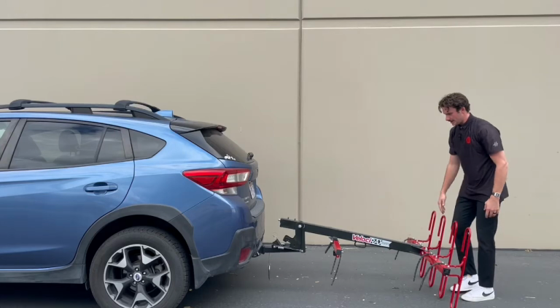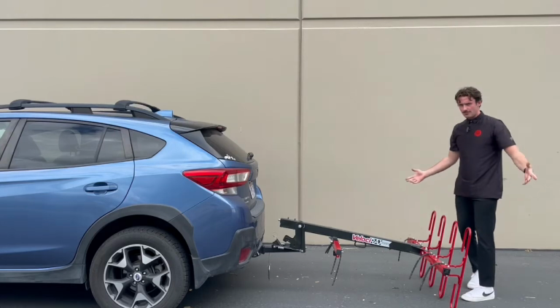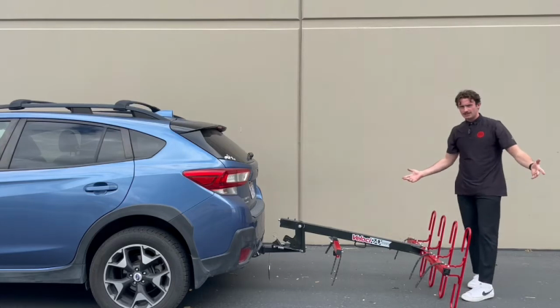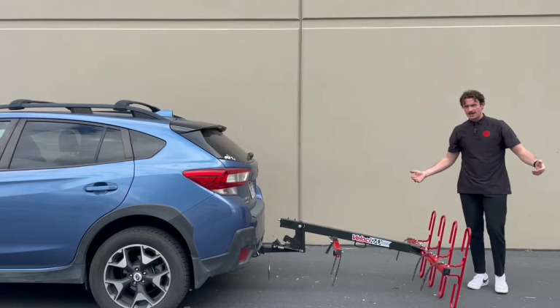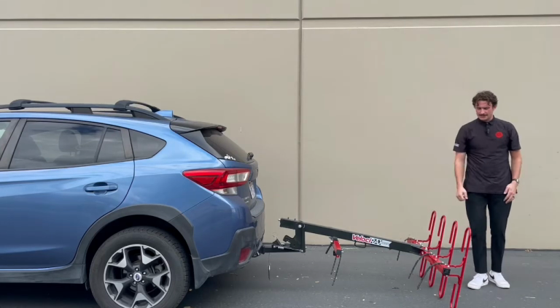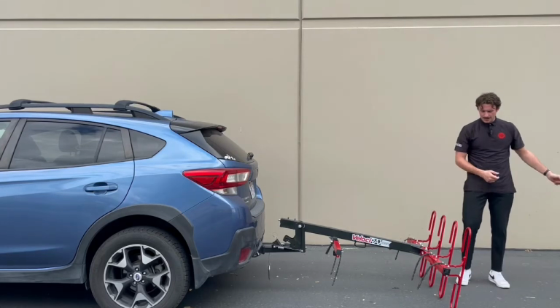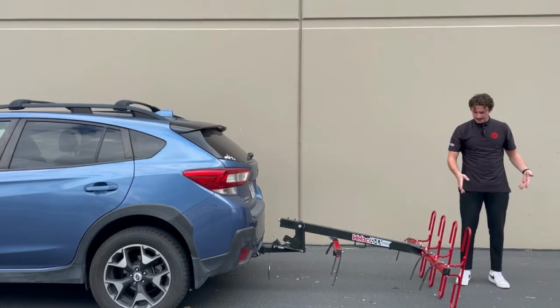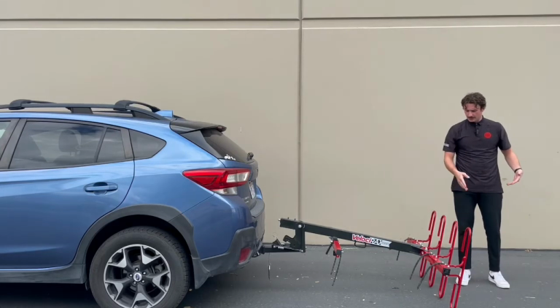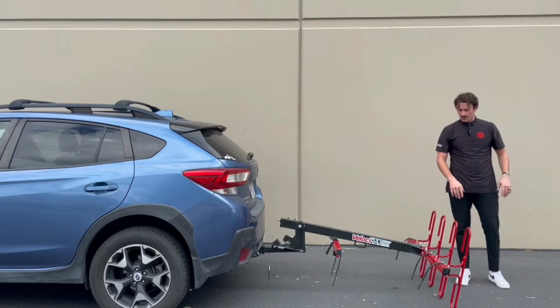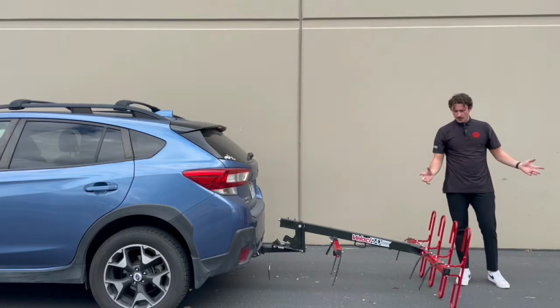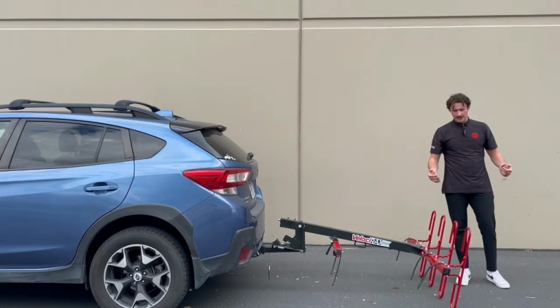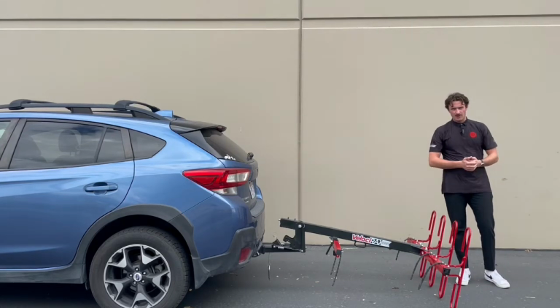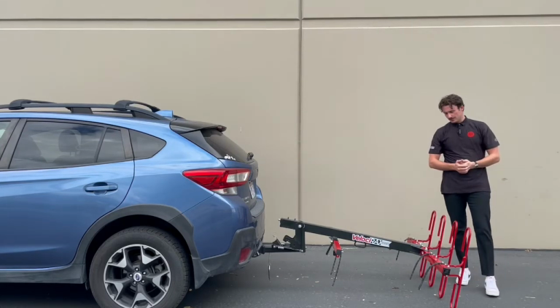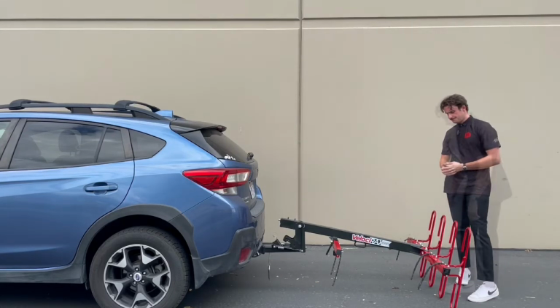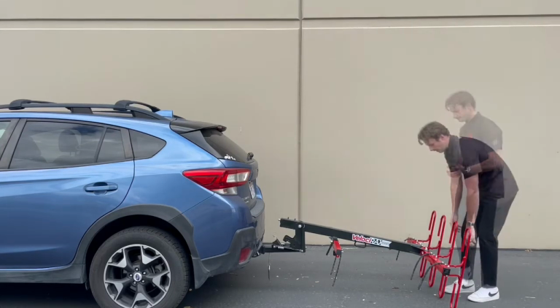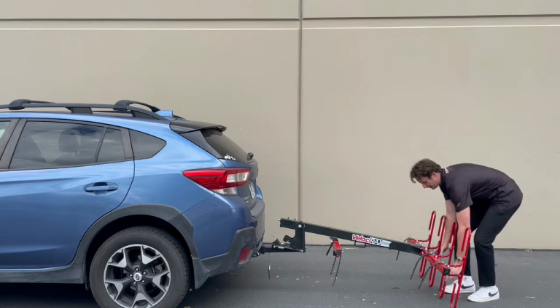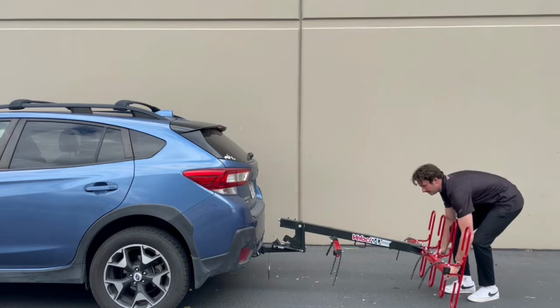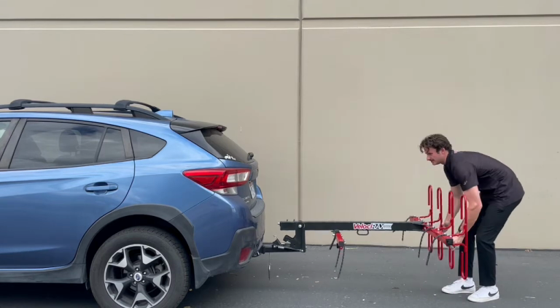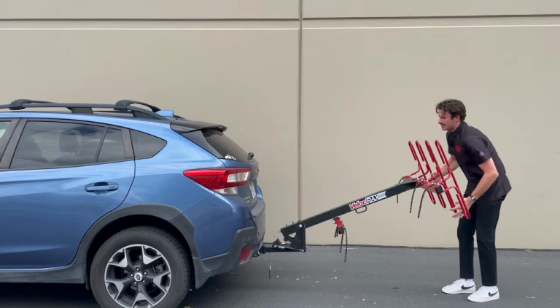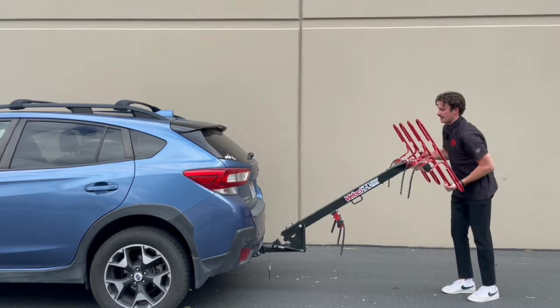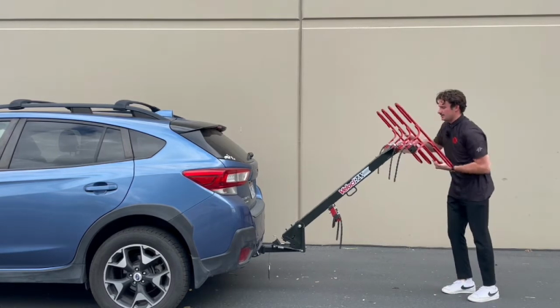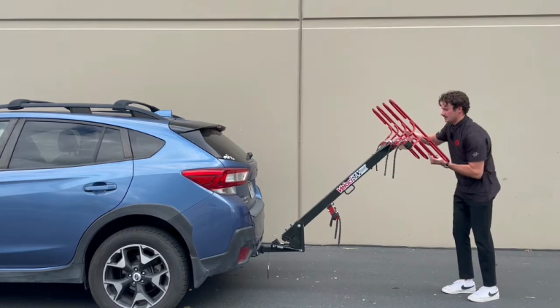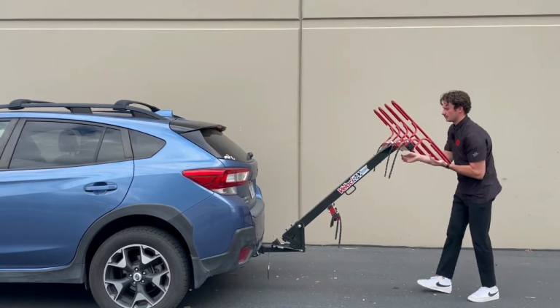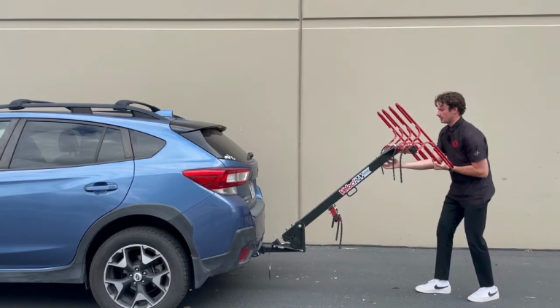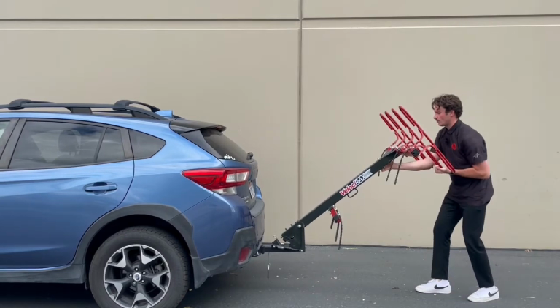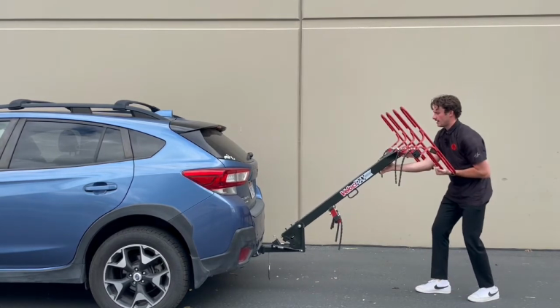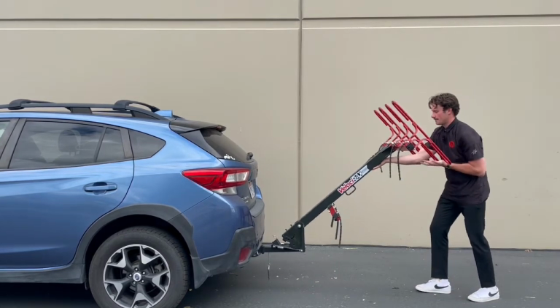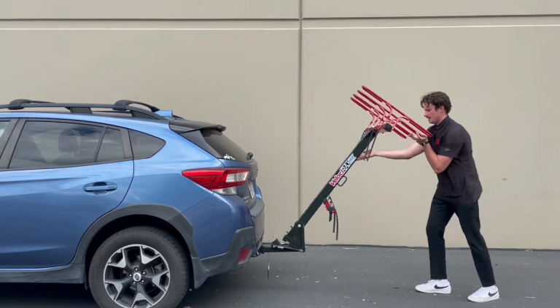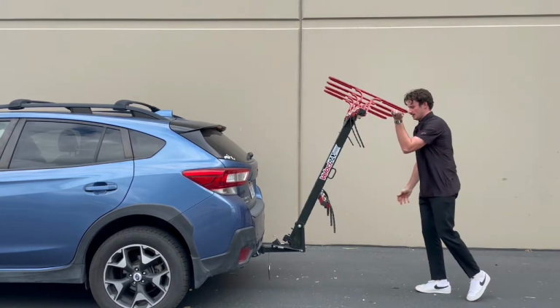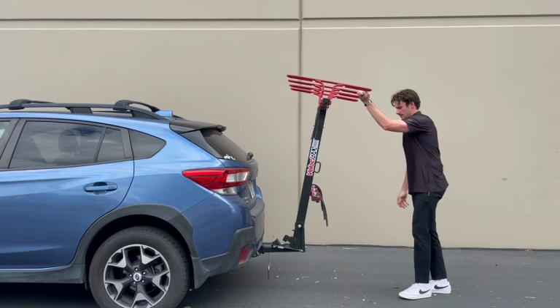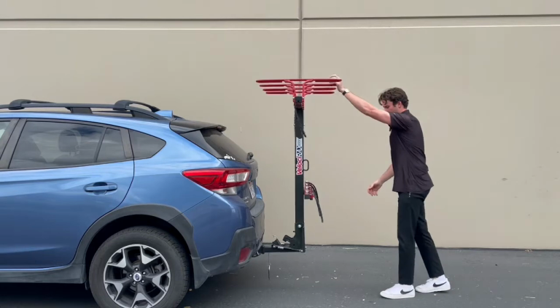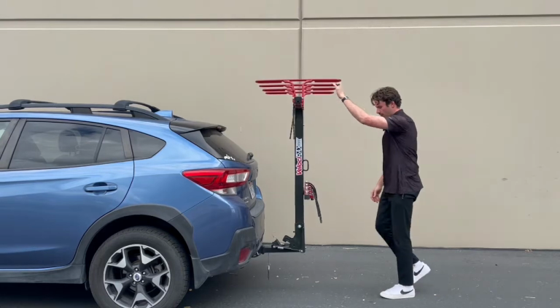In camp mode, just like that. I can slip my back tire into there while I'm hanging around camp. On the way back up, it's going to stop right here — just press your lever one more time.